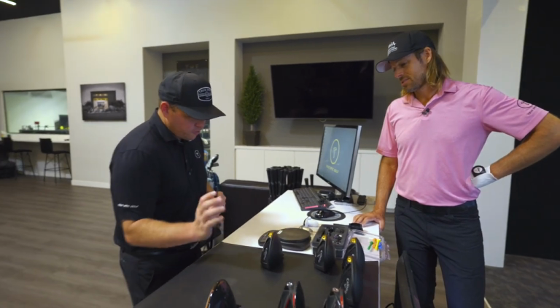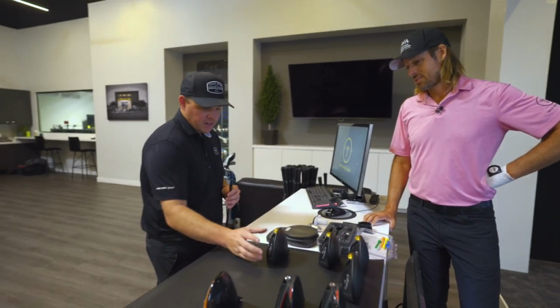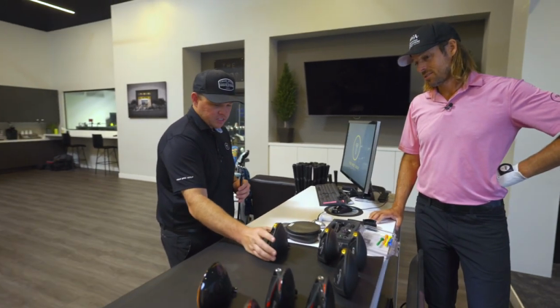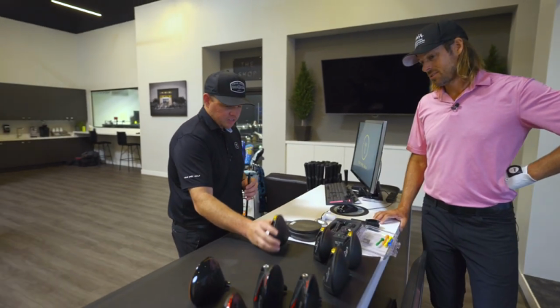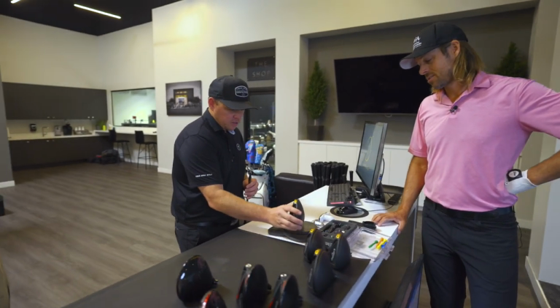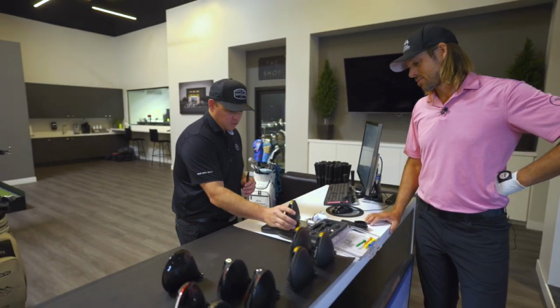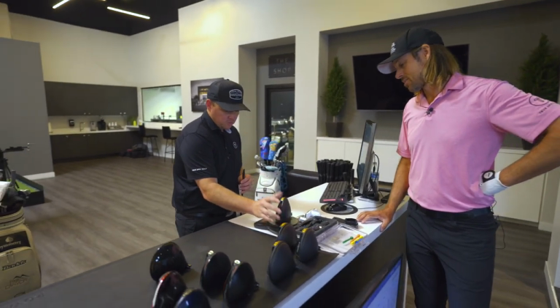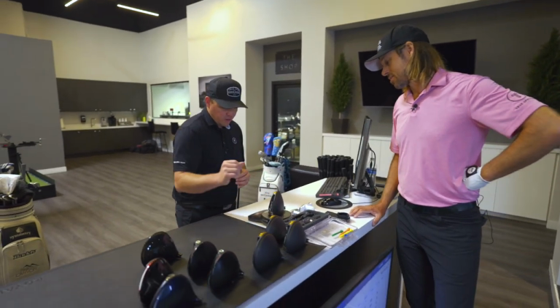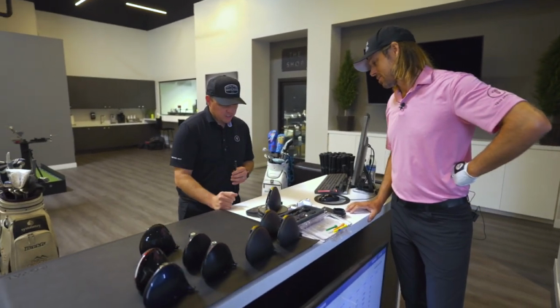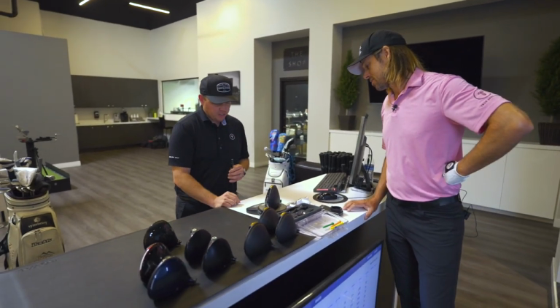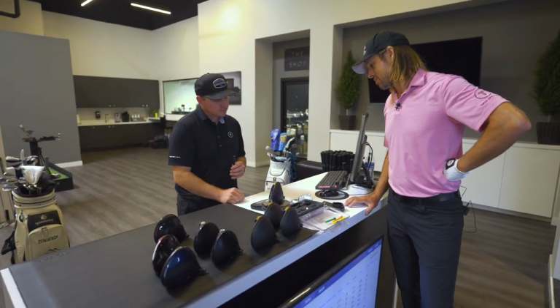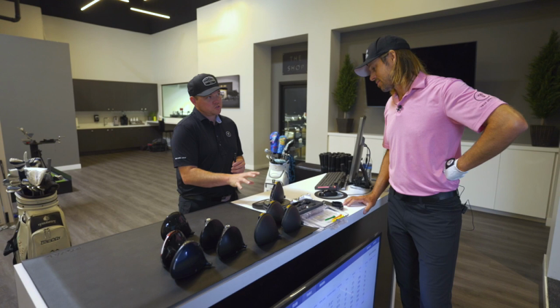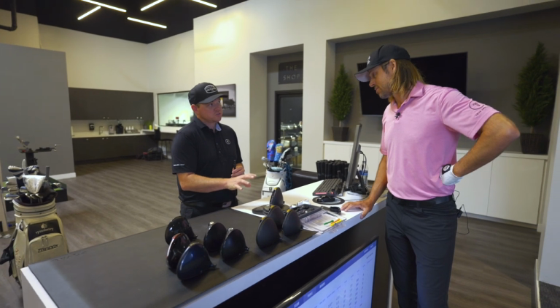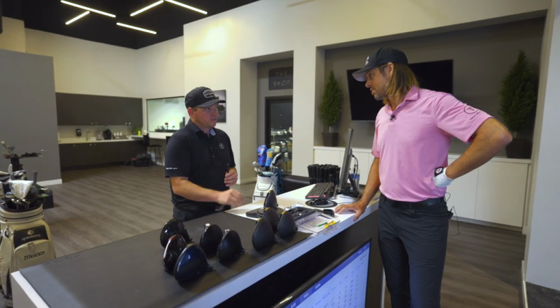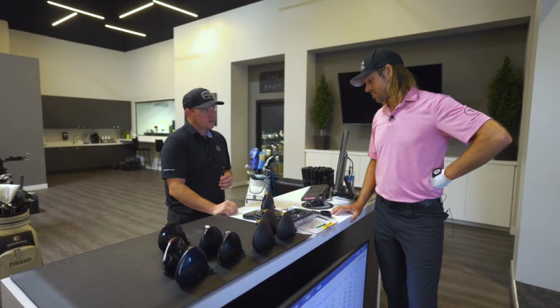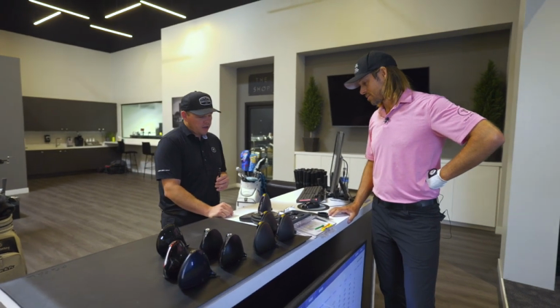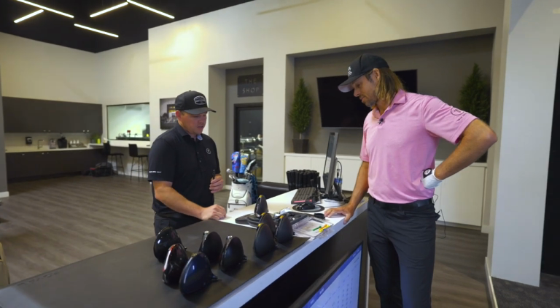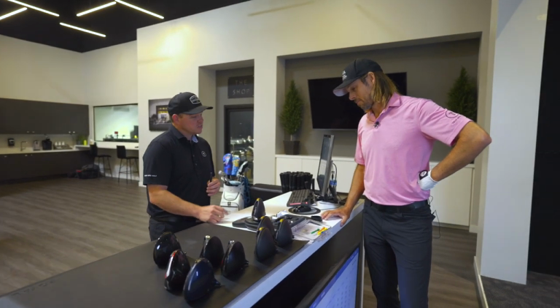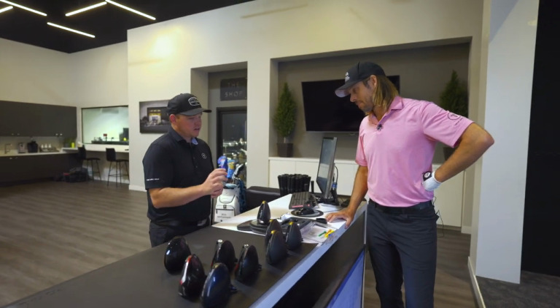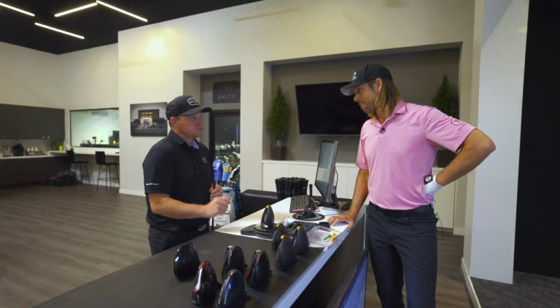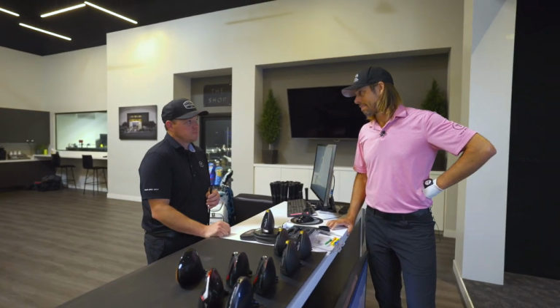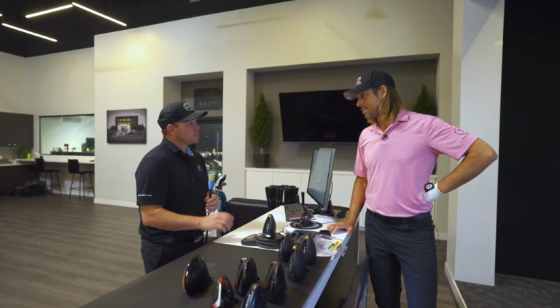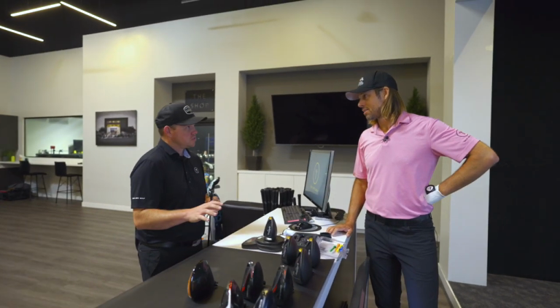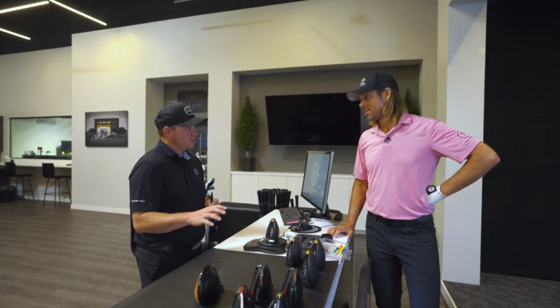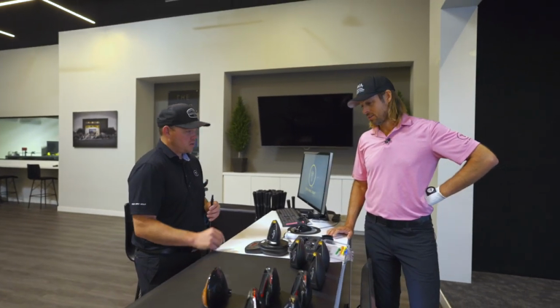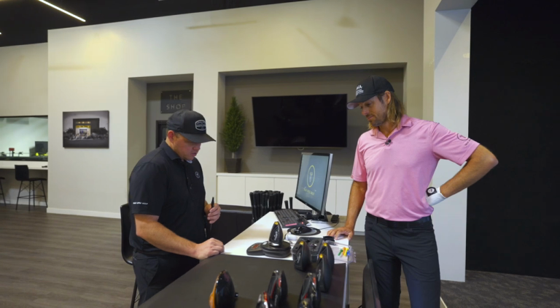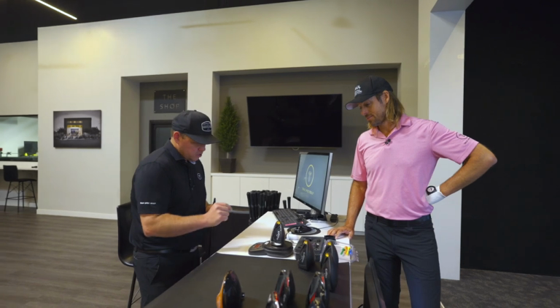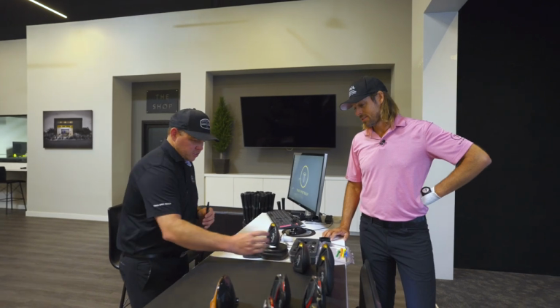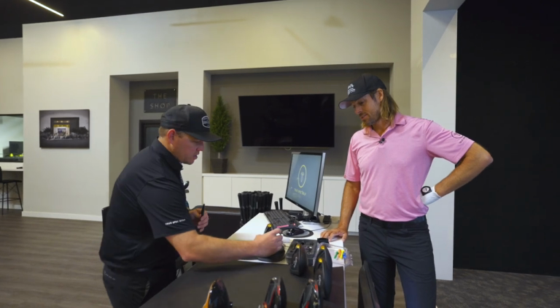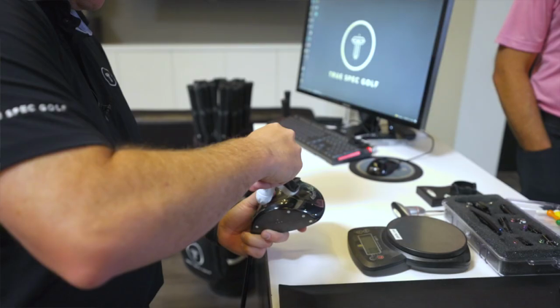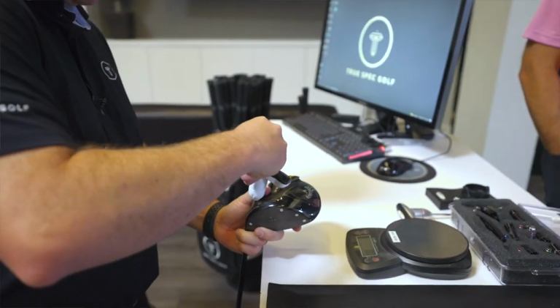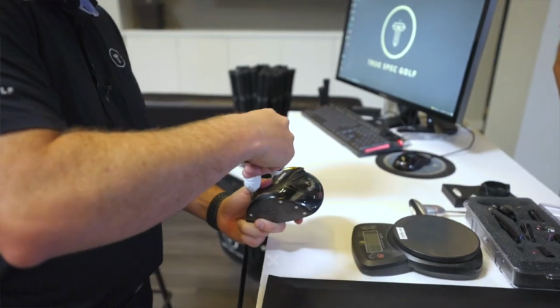The first head I want to test is the new Rogue ST Triple Diamond. This is a tour exclusive head but it's going to give us a little higher launch than some of the production heads that are available, so let's start with this one and see what we get.